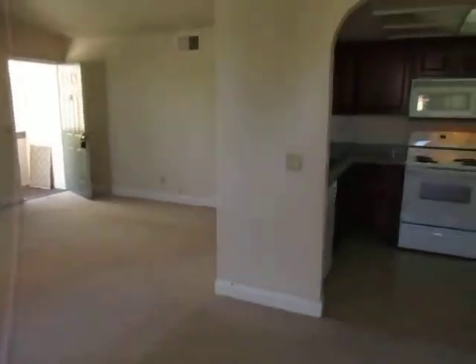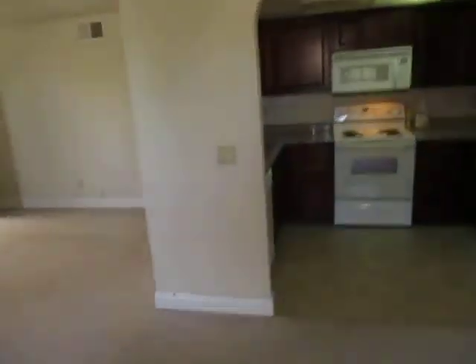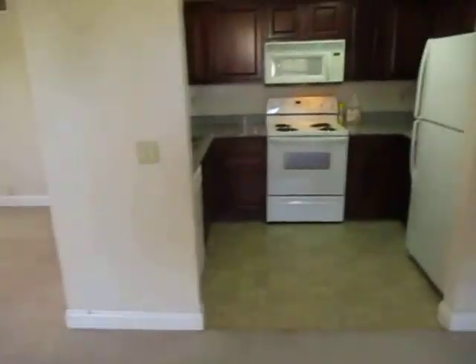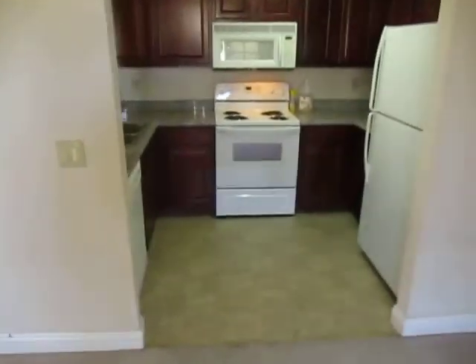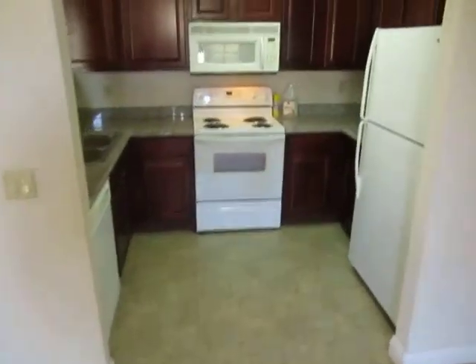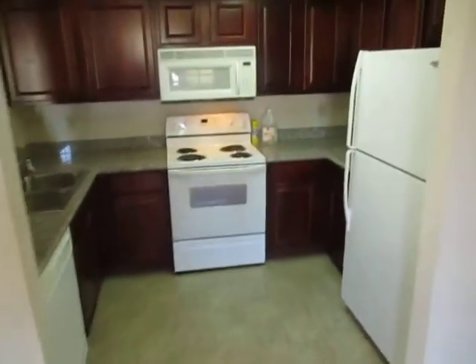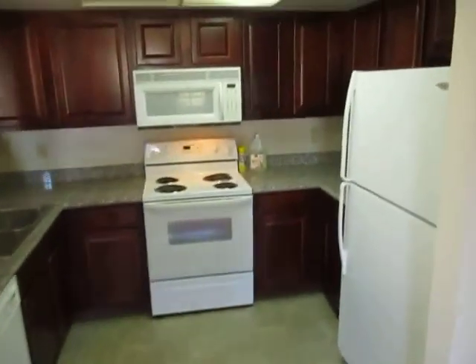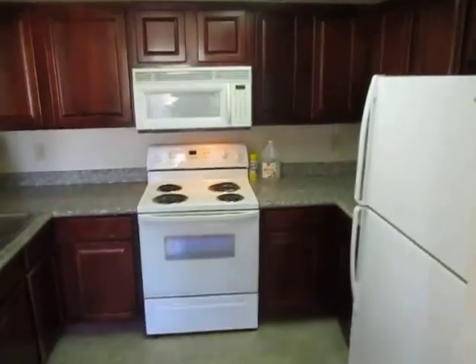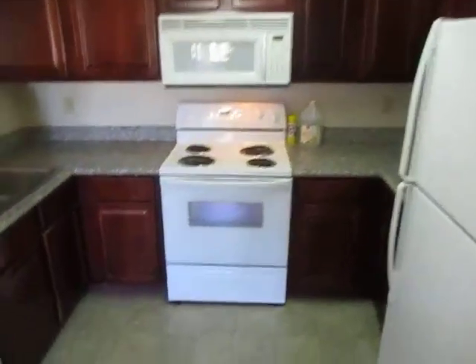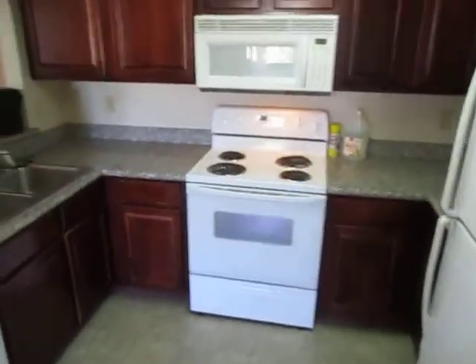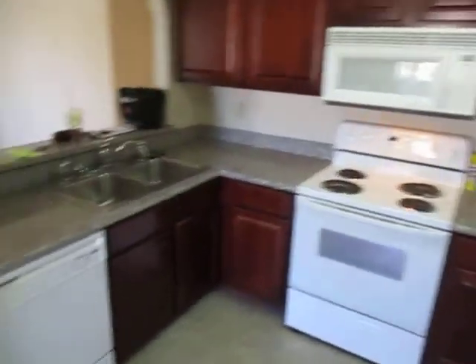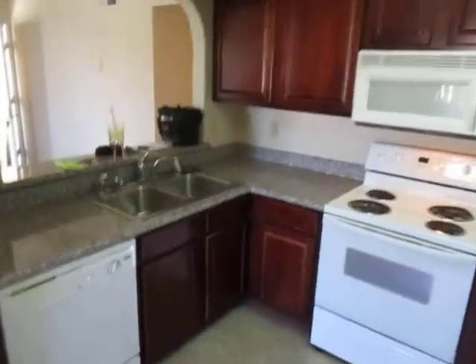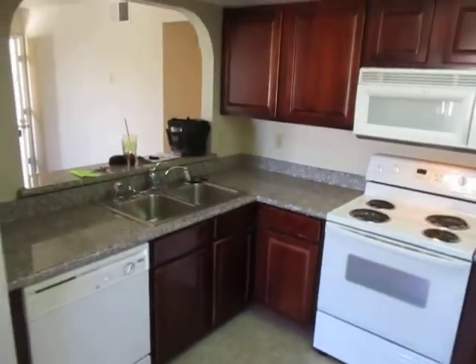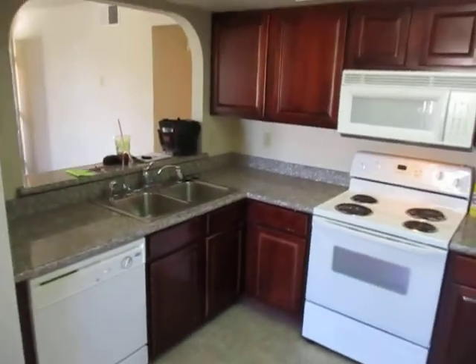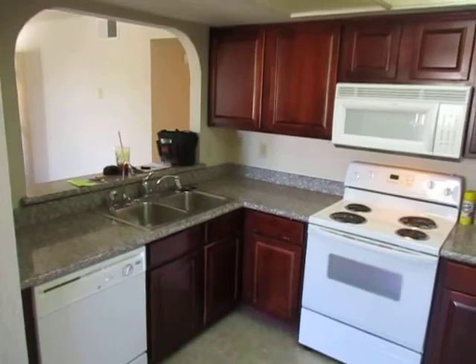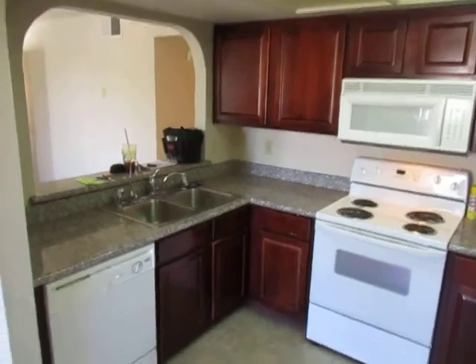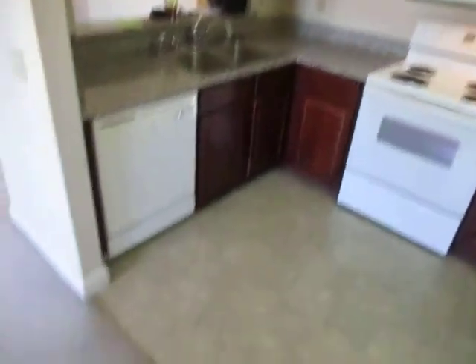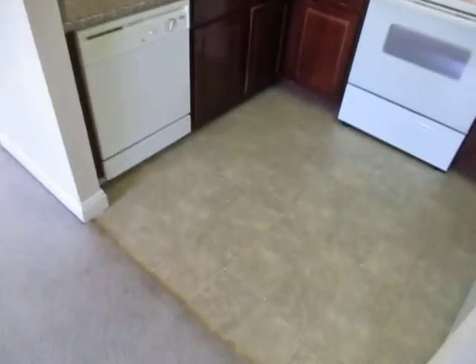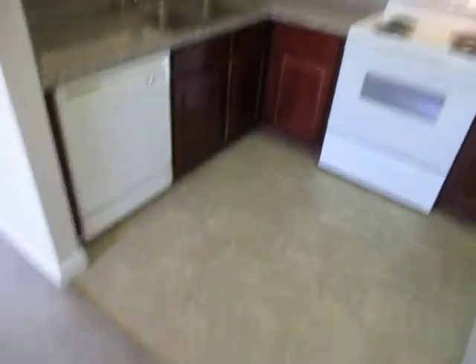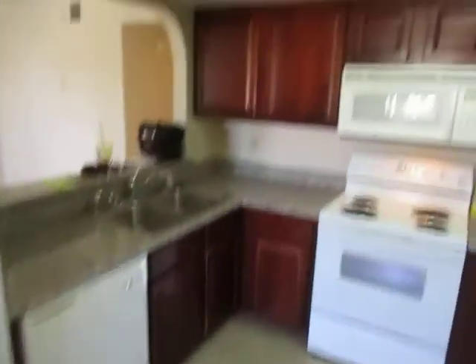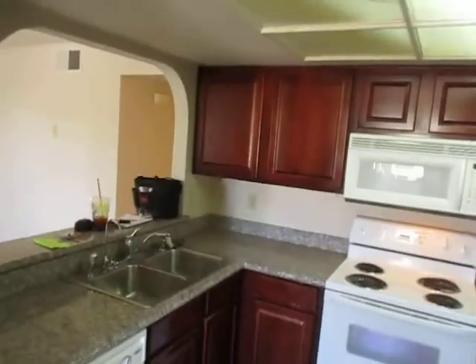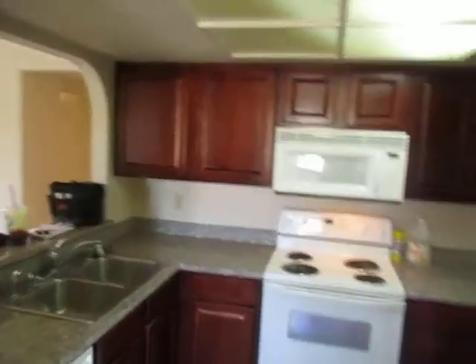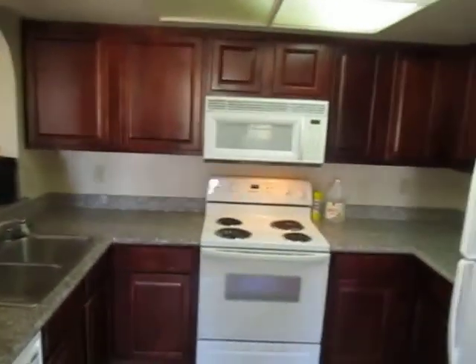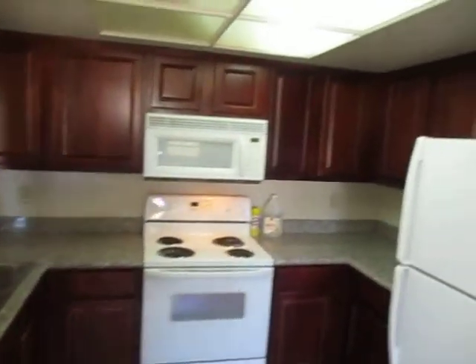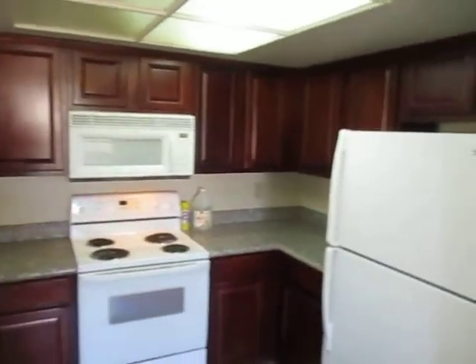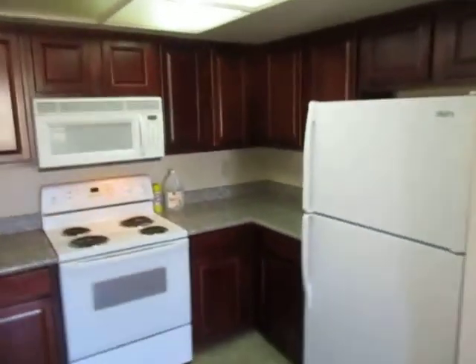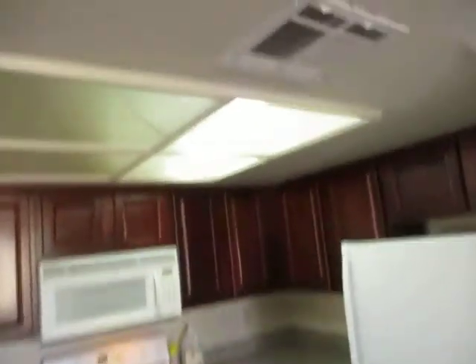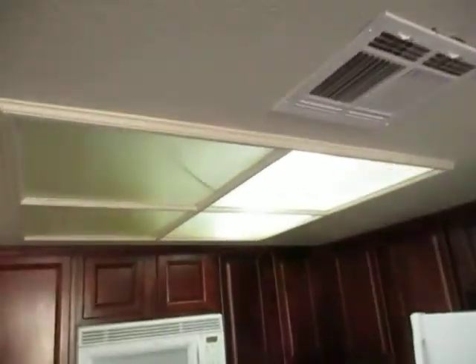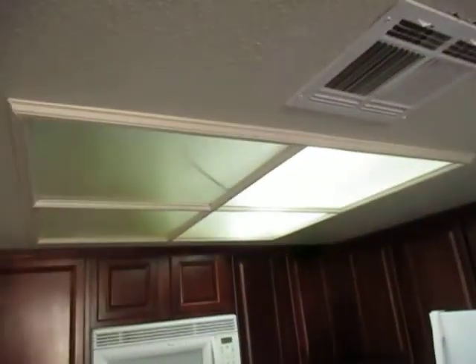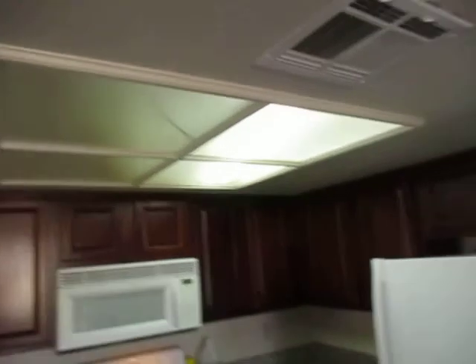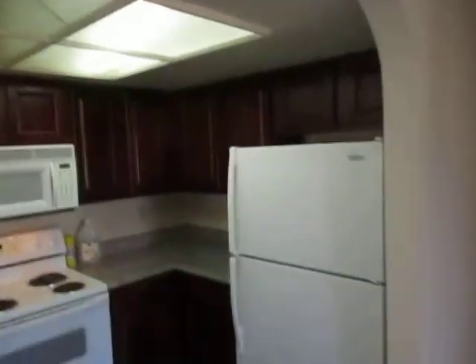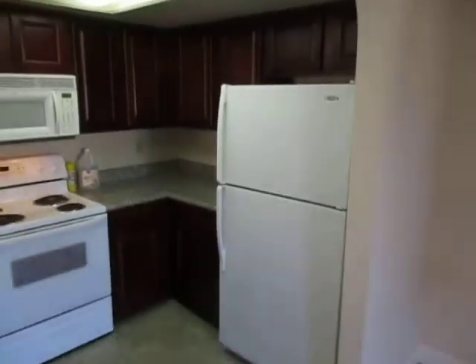Kitchen — again, looking good as you can tell. Appliances, countertops, cabinets. Need to get the ballast fixed on that one, but that's no biggie.